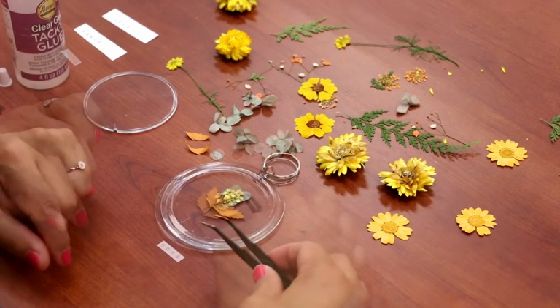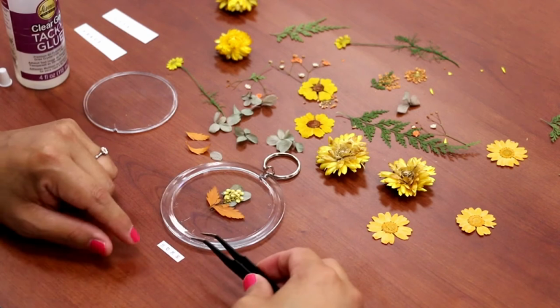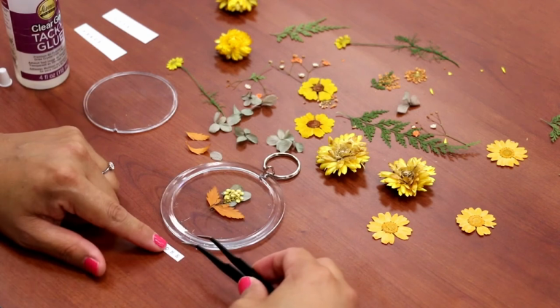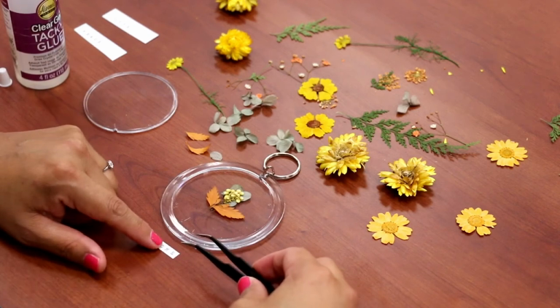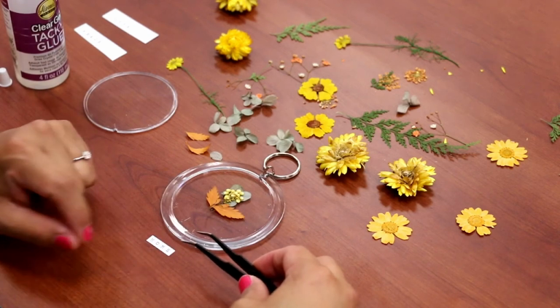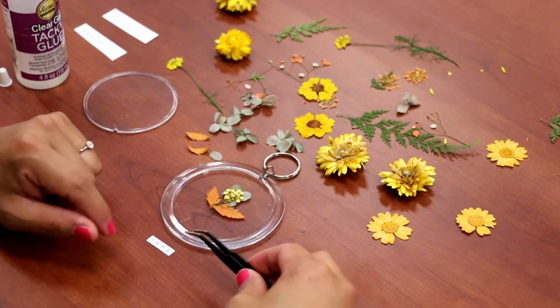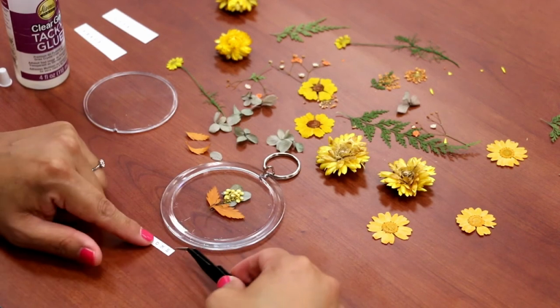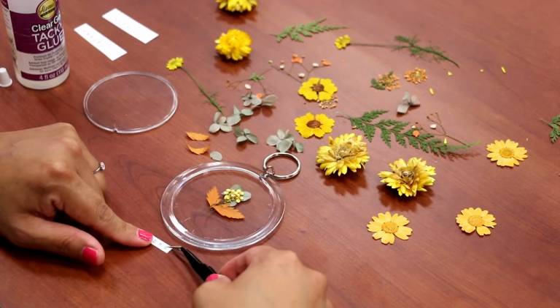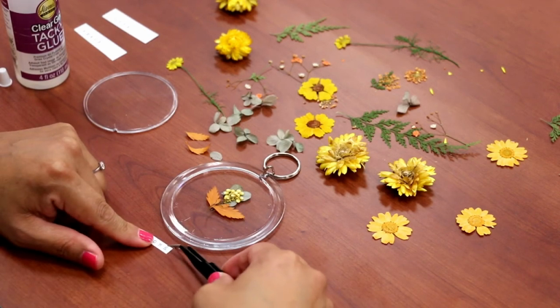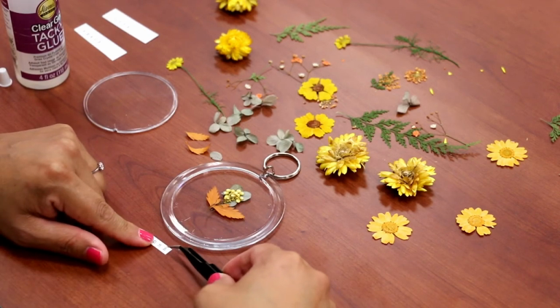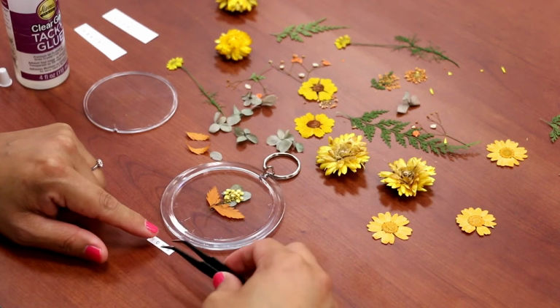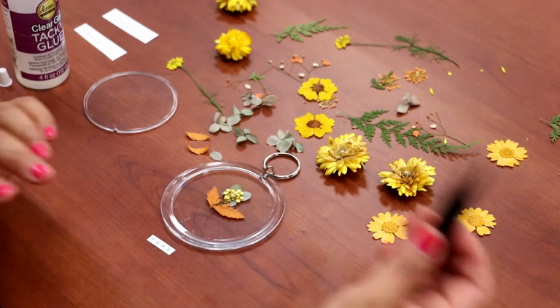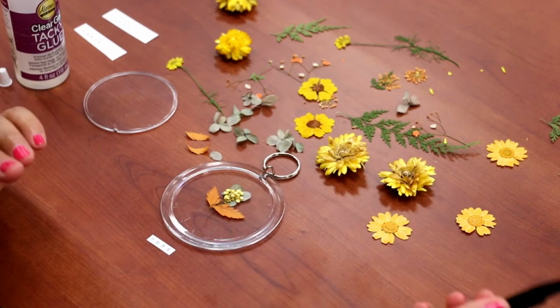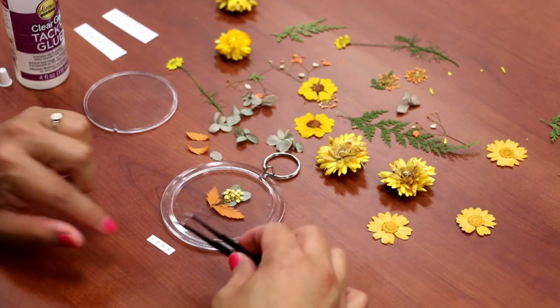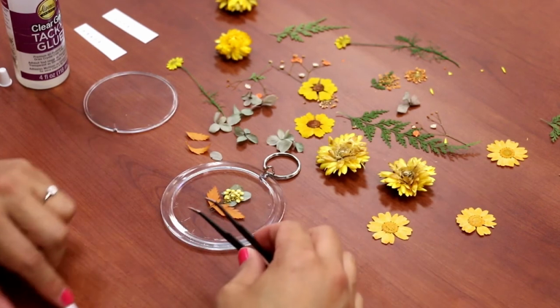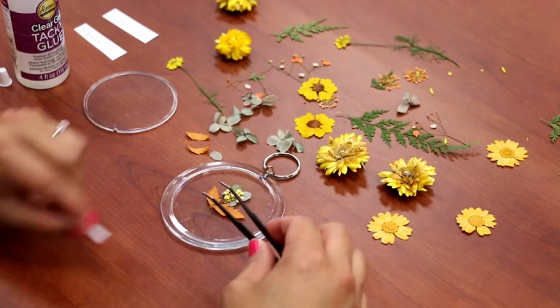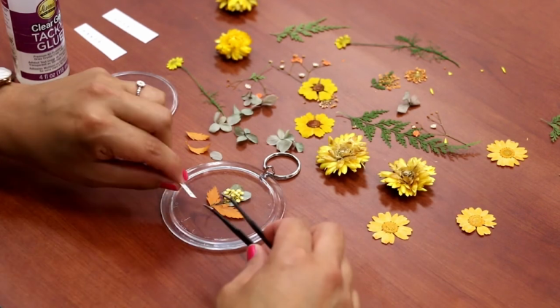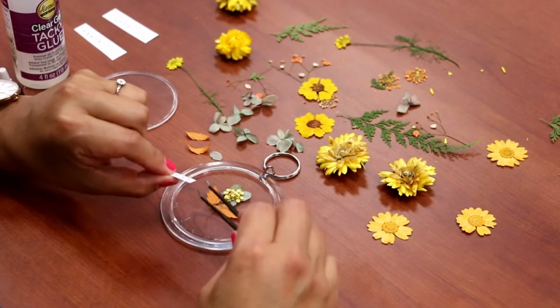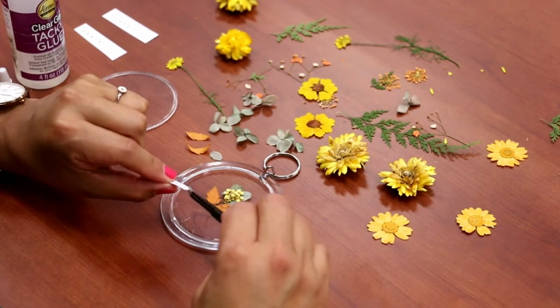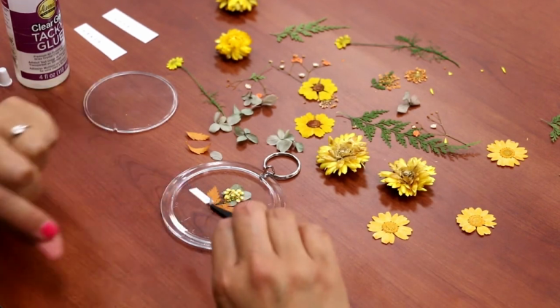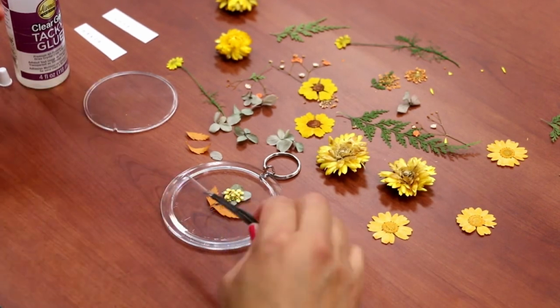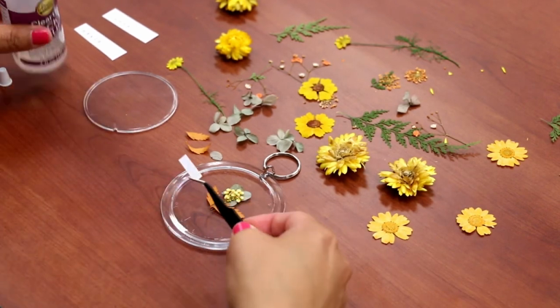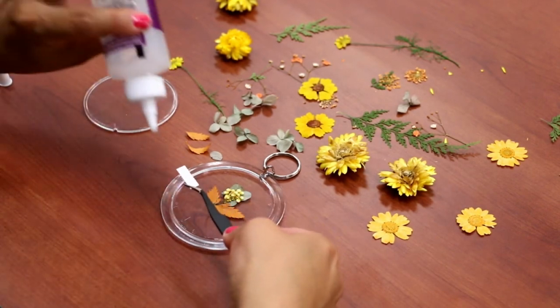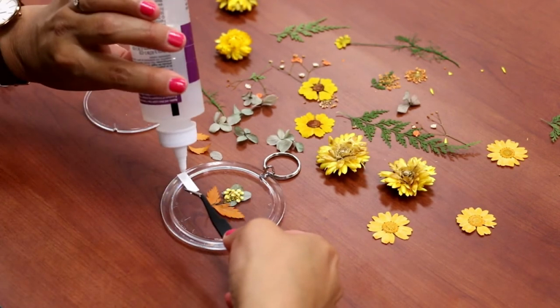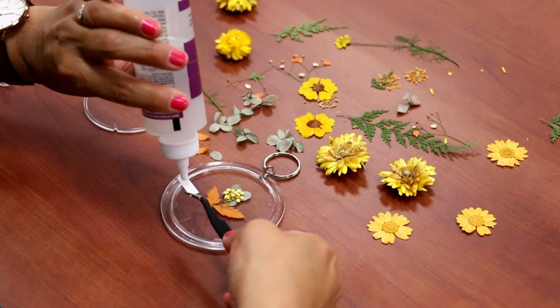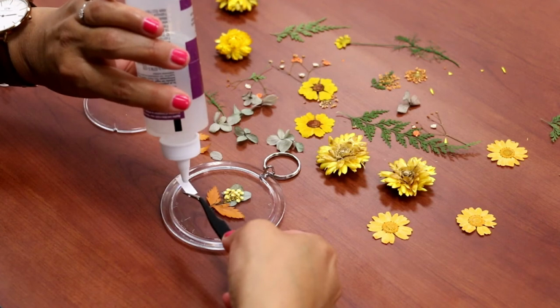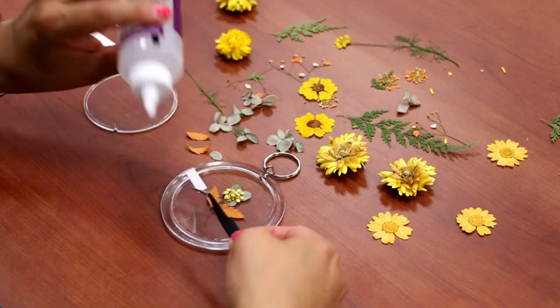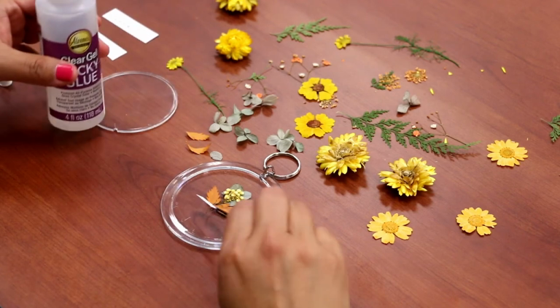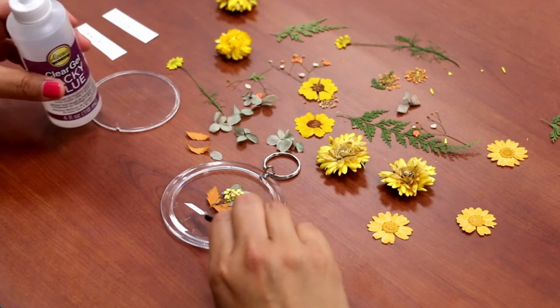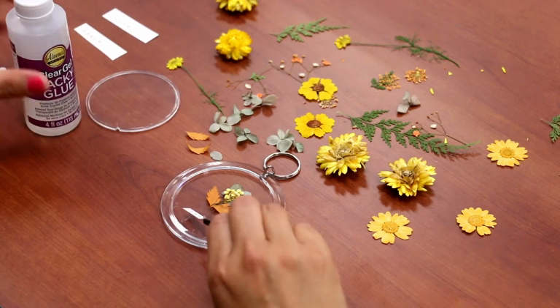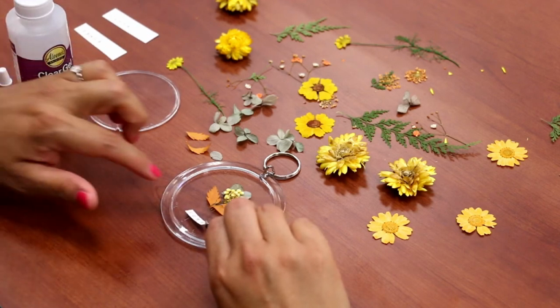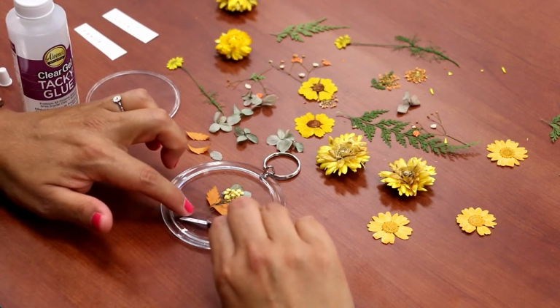Step four, you can add glitter if you like. It's an optional step and you can add little words like this. You might need a touch of clear glue so it won't move.